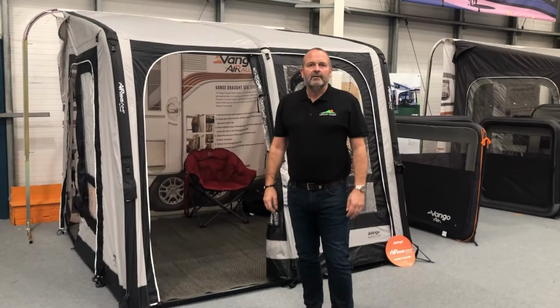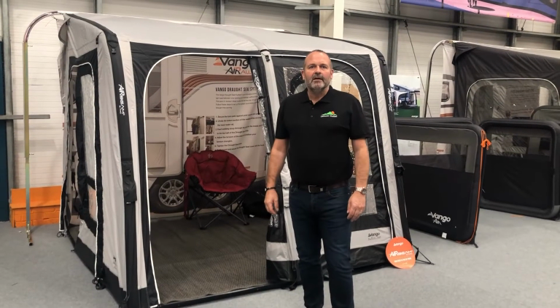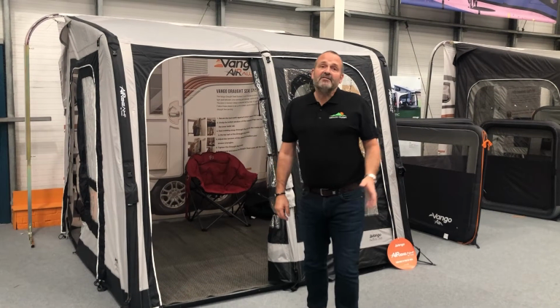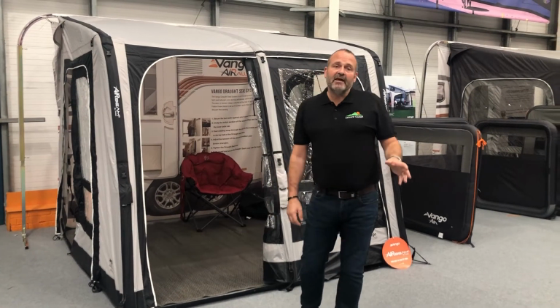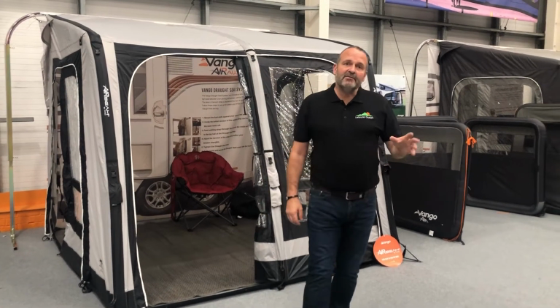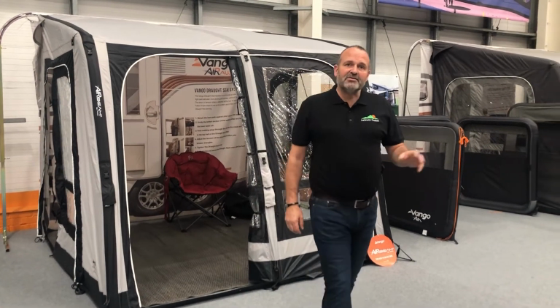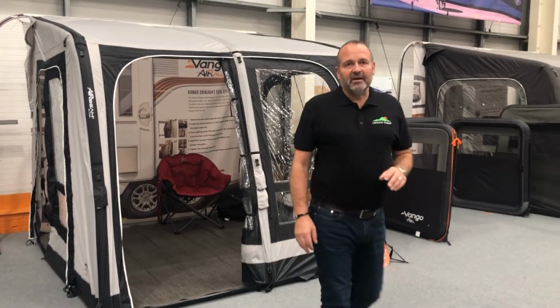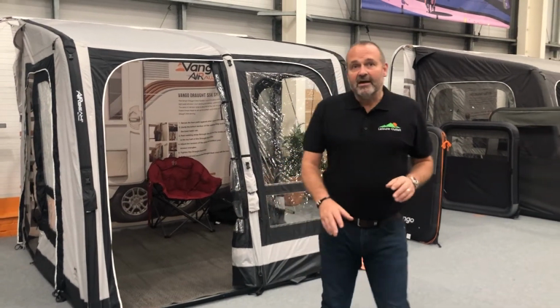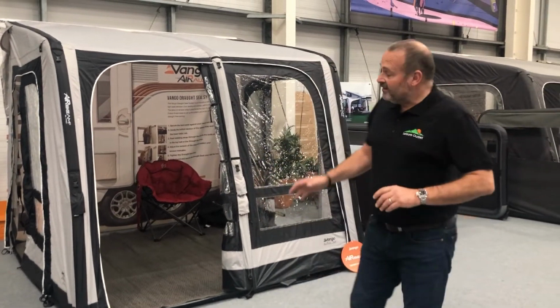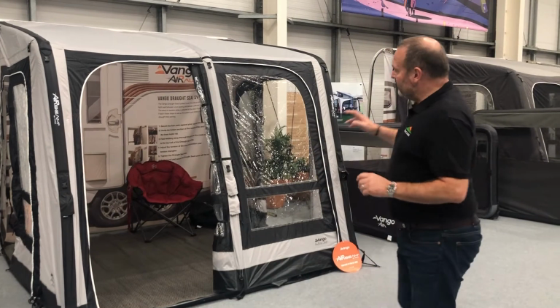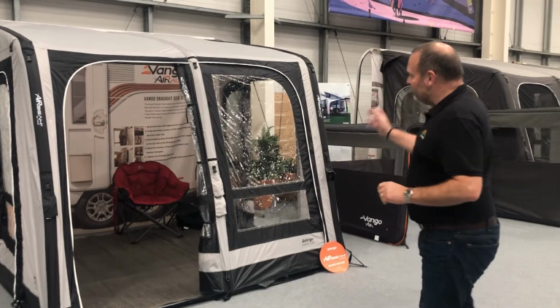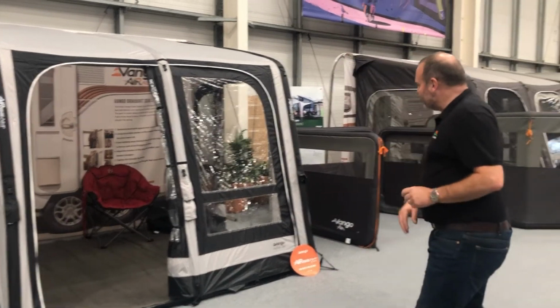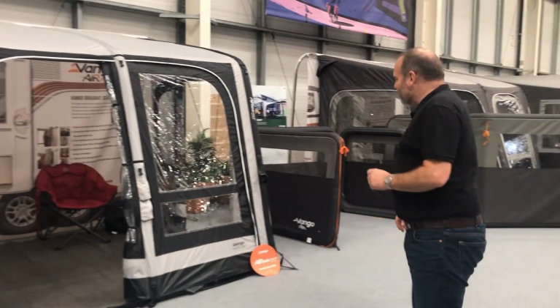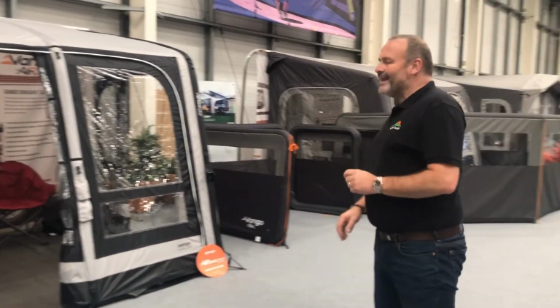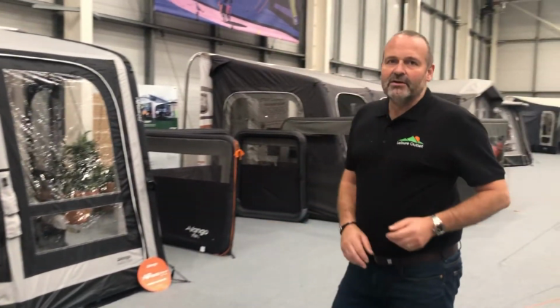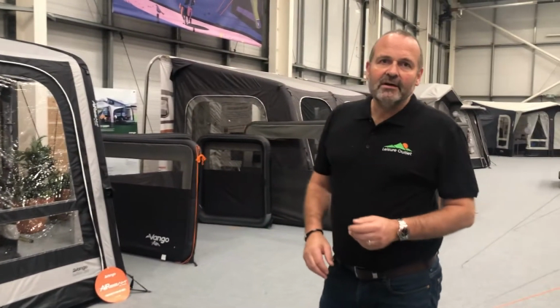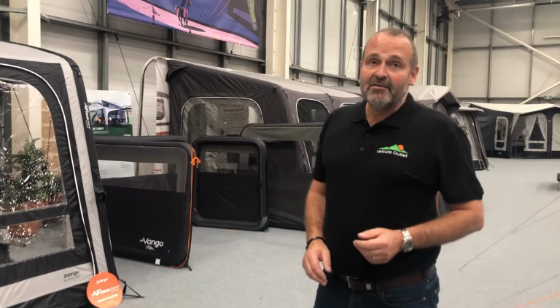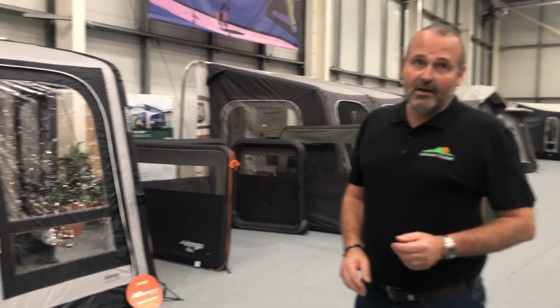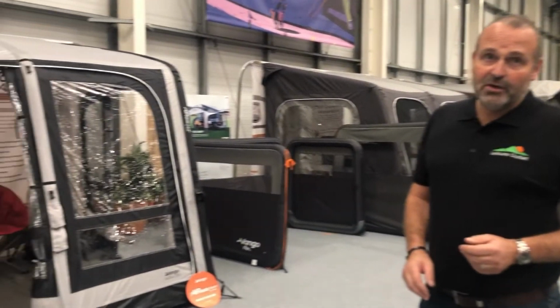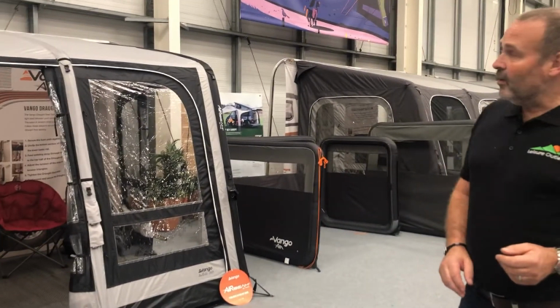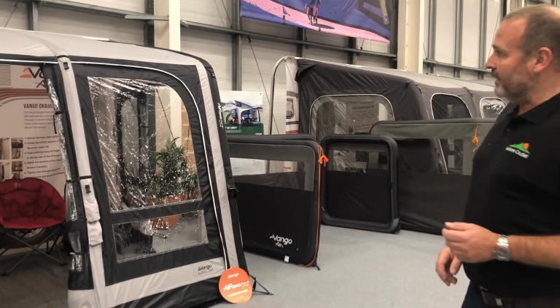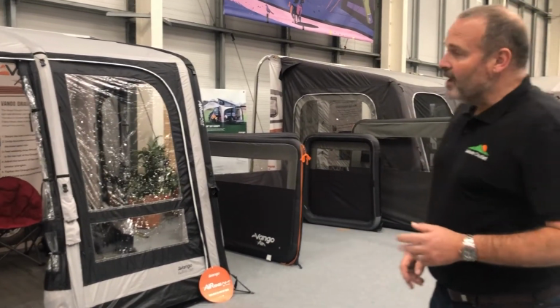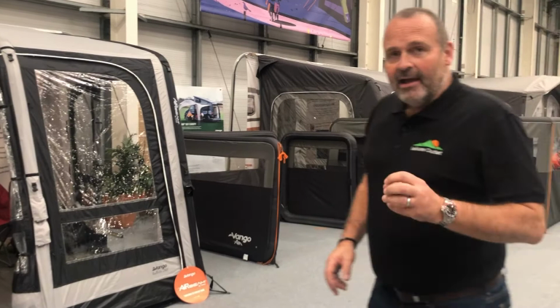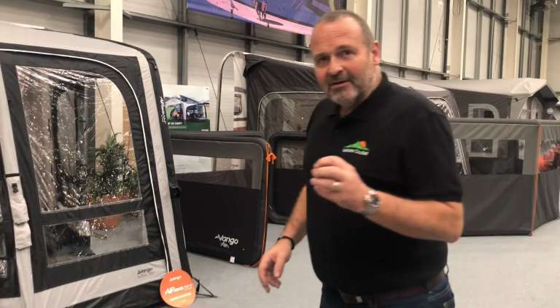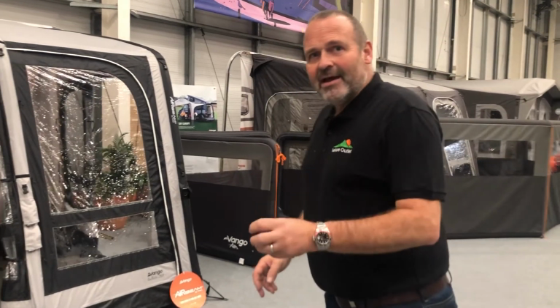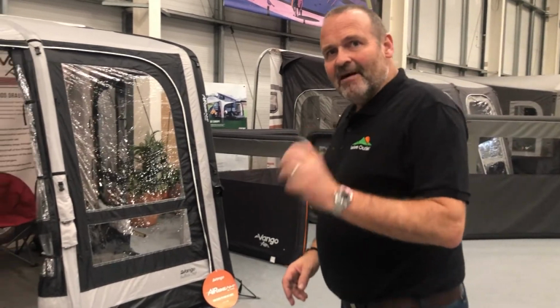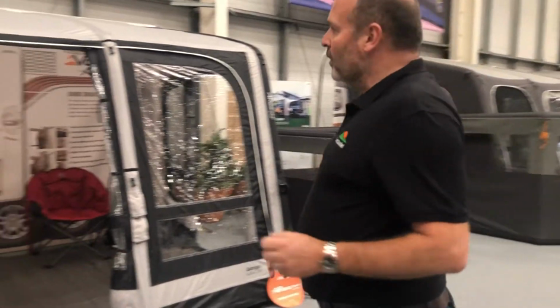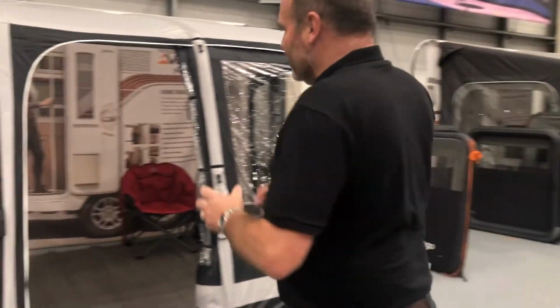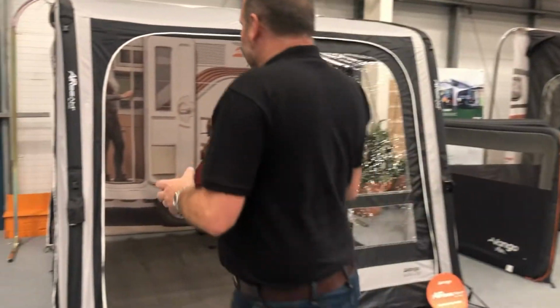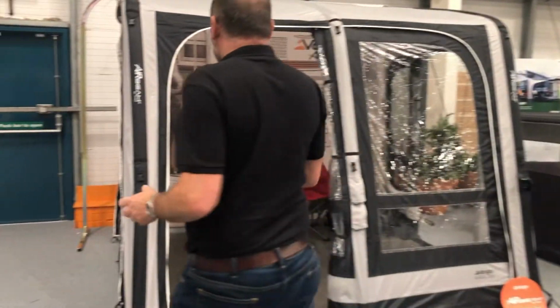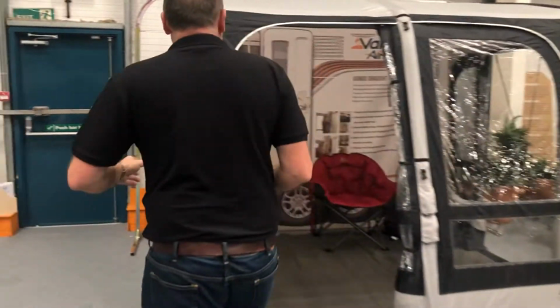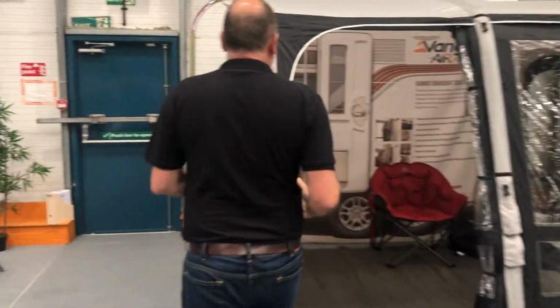Hi, this is Phil Haynes with Leisure Outlet. This is the Van Gogh Belletto Caravan Touring Awning. It's a great value awning, superb value for money.